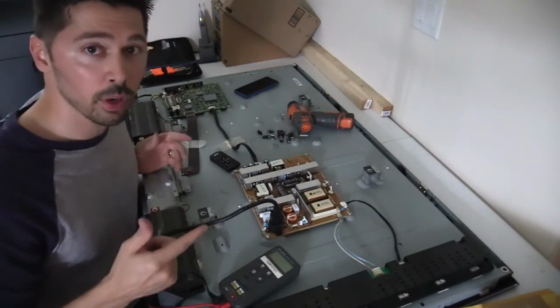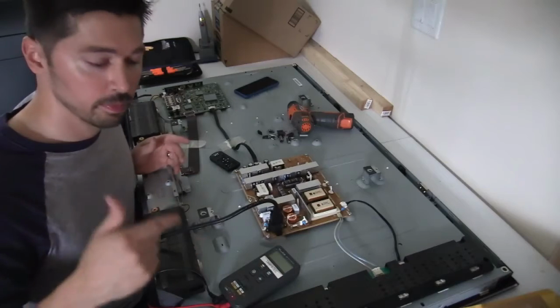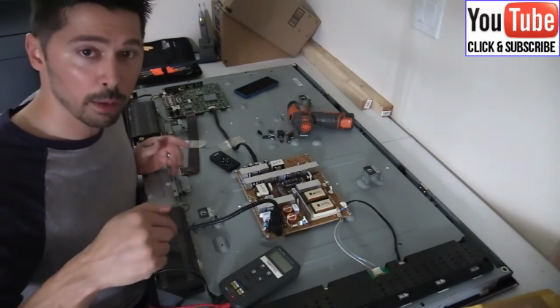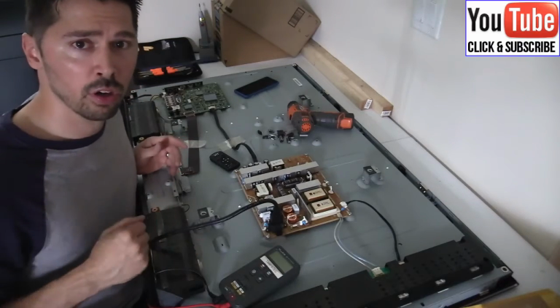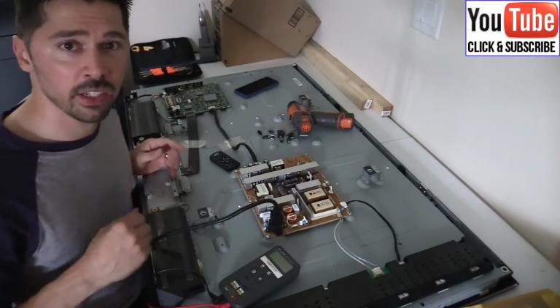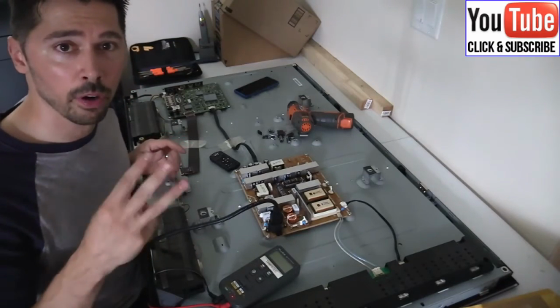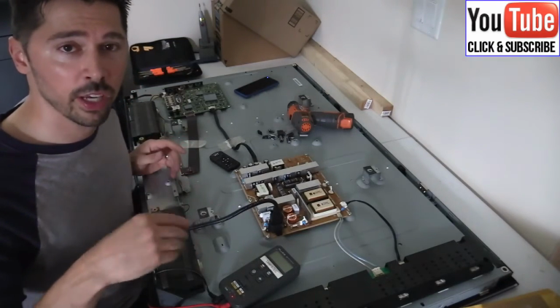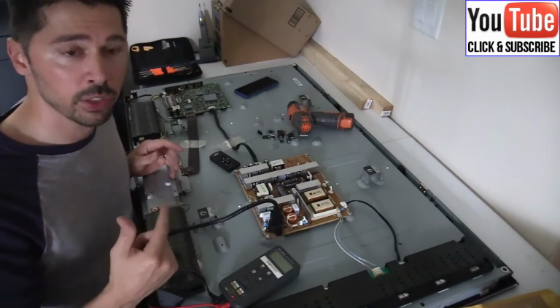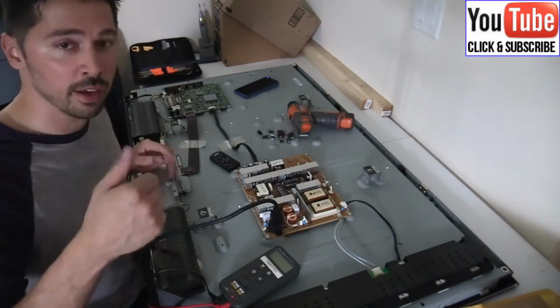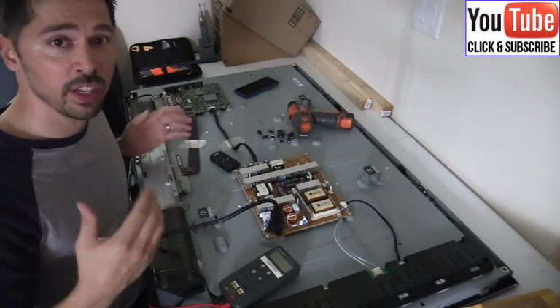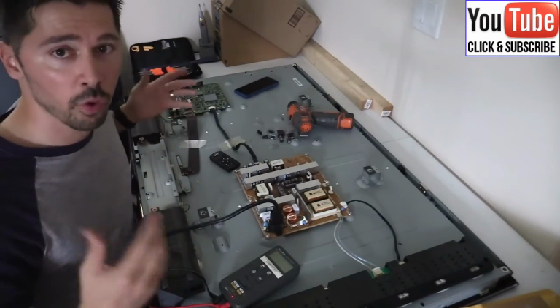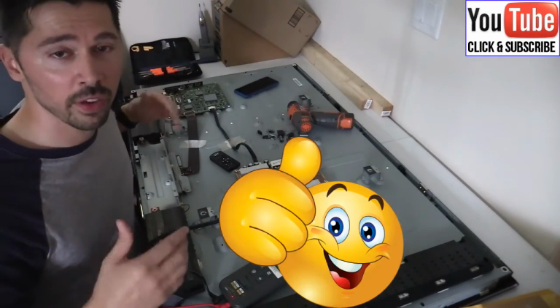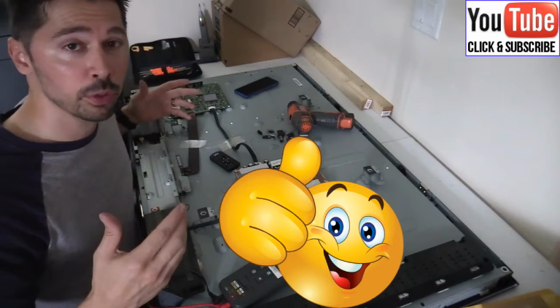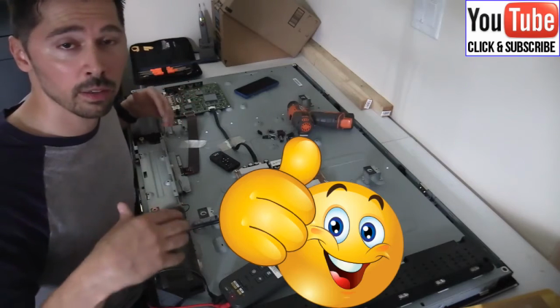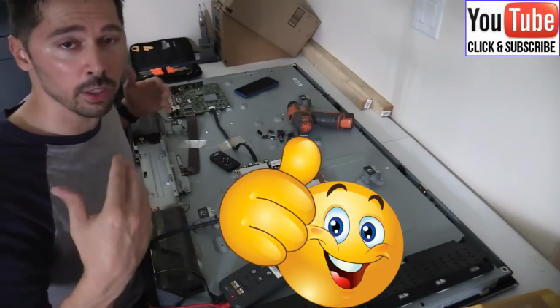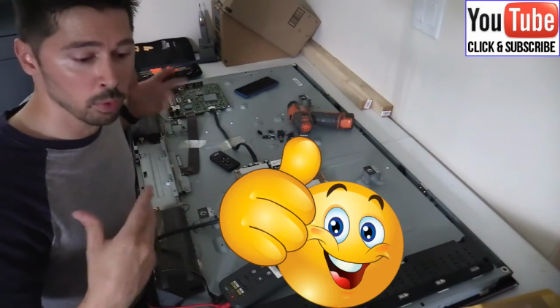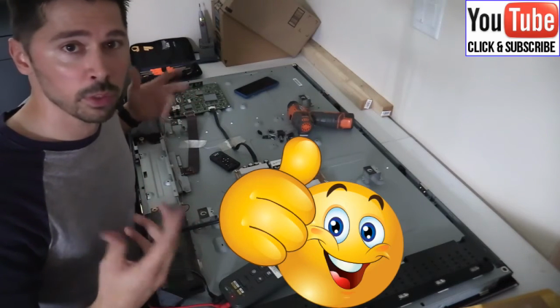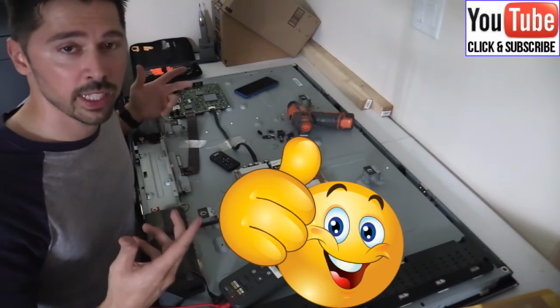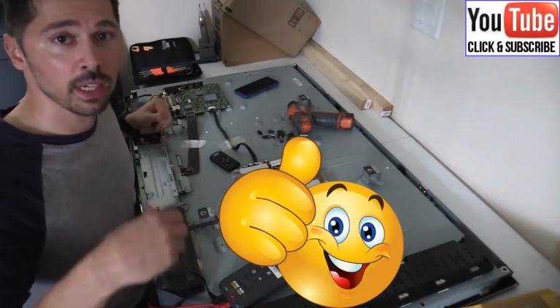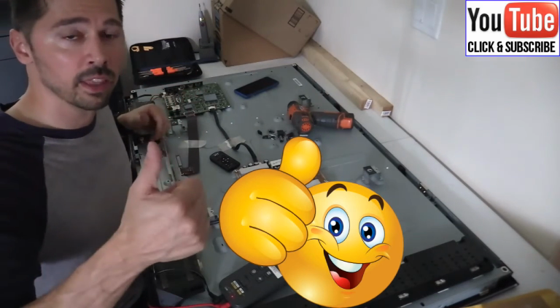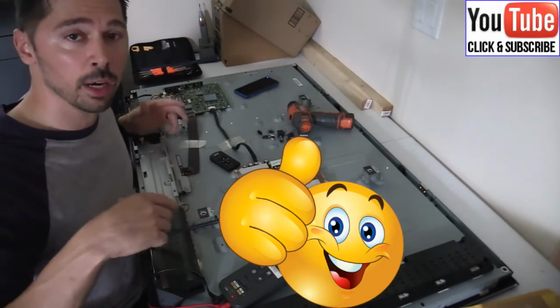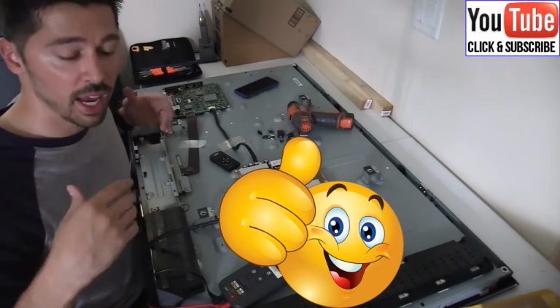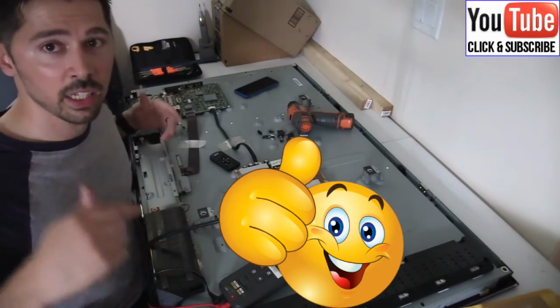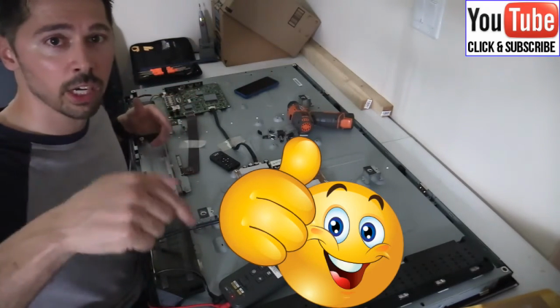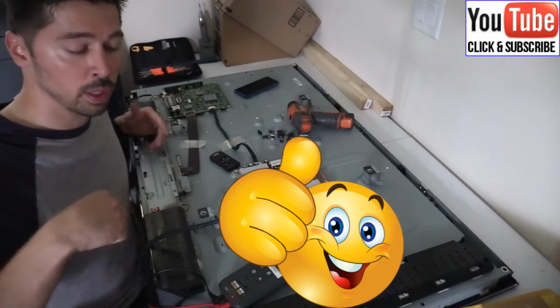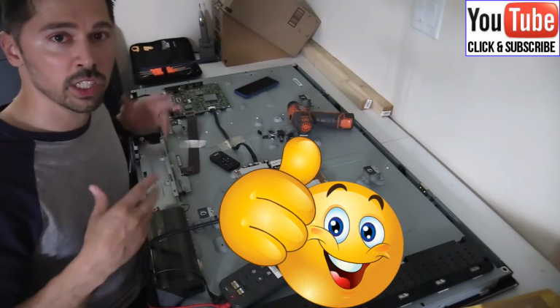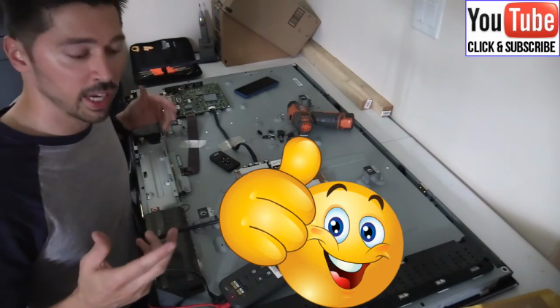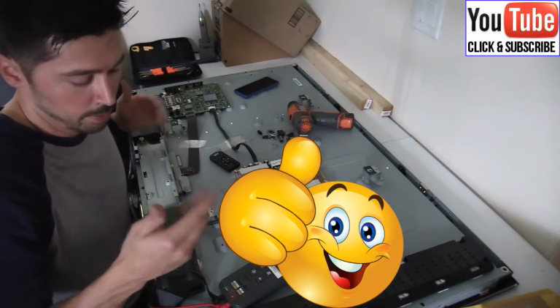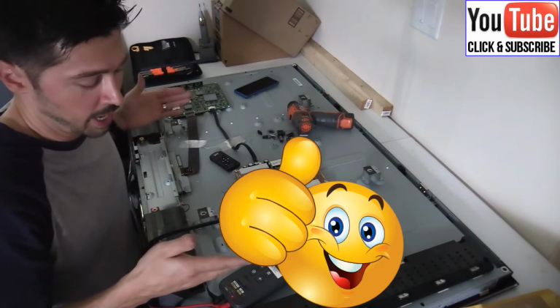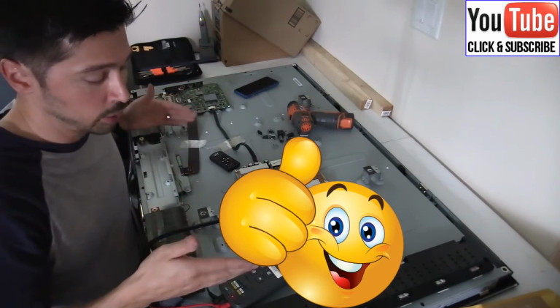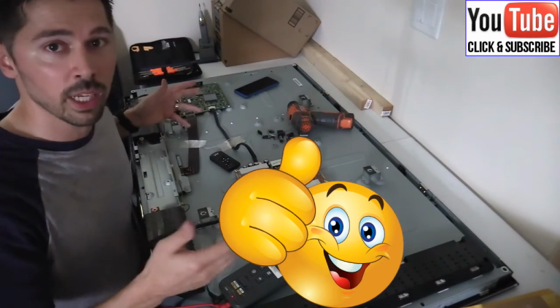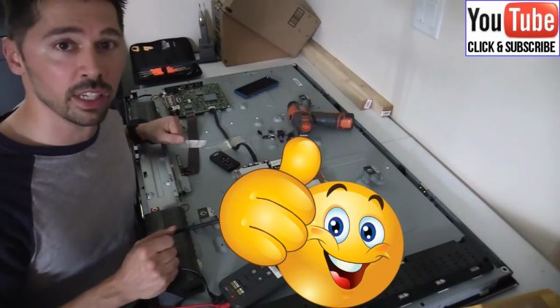Subscribe and hit that bell notification for the part three video coming soon. If this video was informative and you learned more troubleshooting steps, give me a thumbs up and click the share button below to share this with anyone that may be having an issue with their Samsung TV.